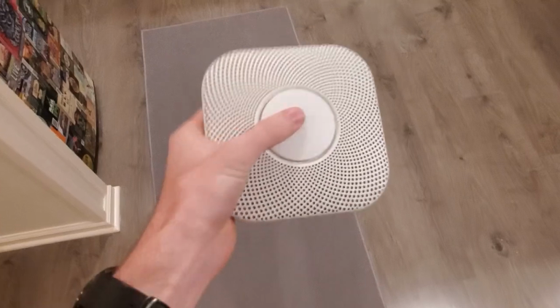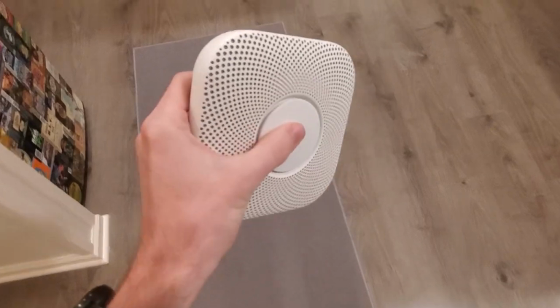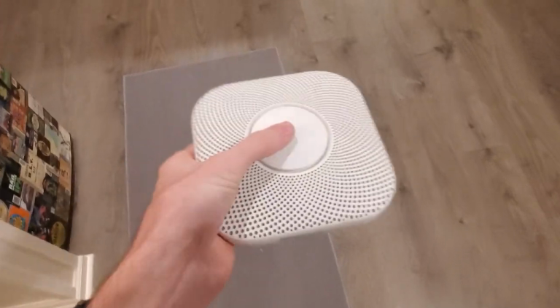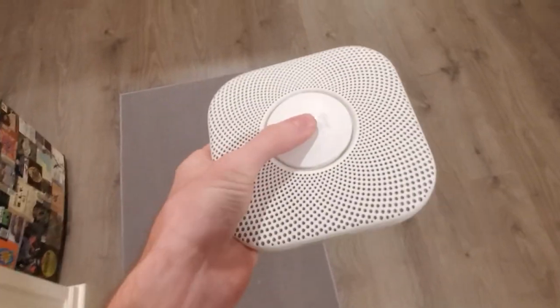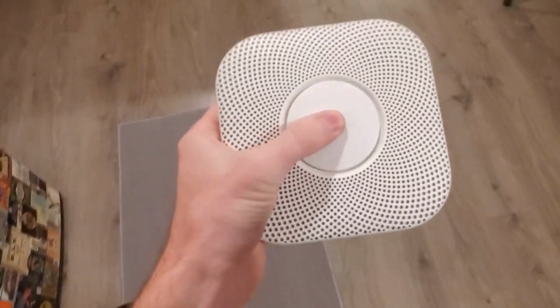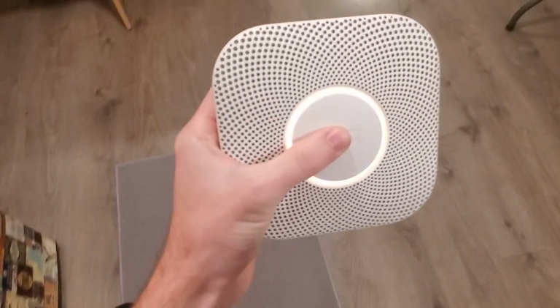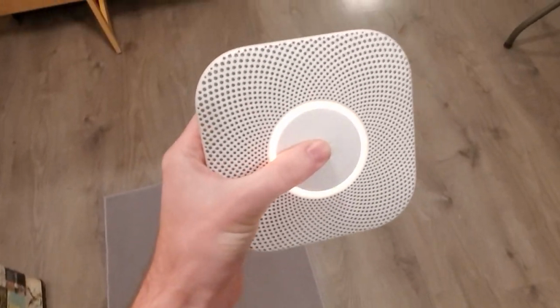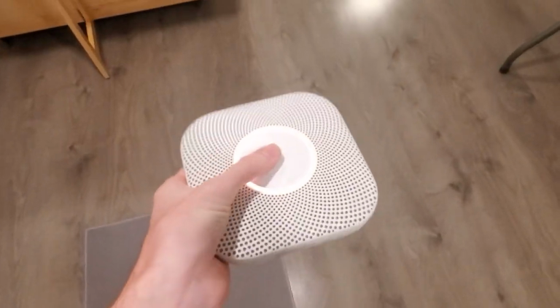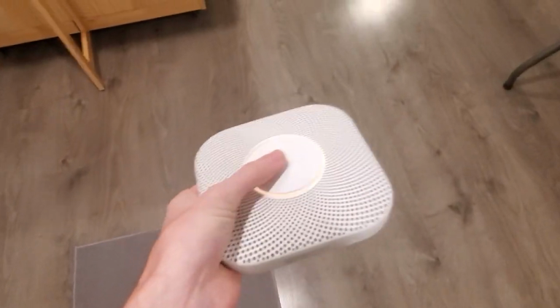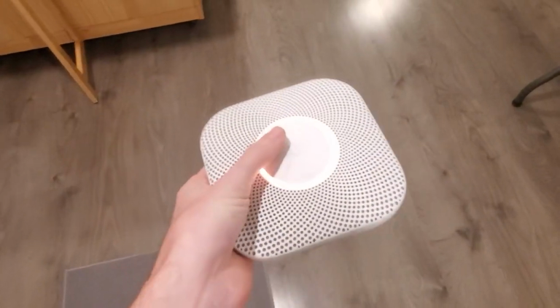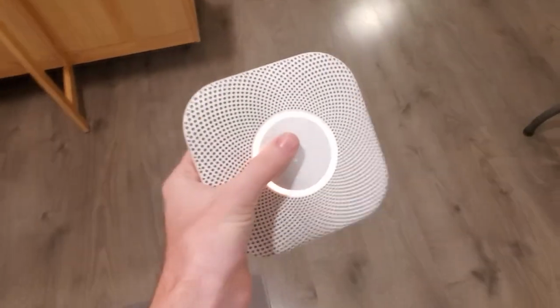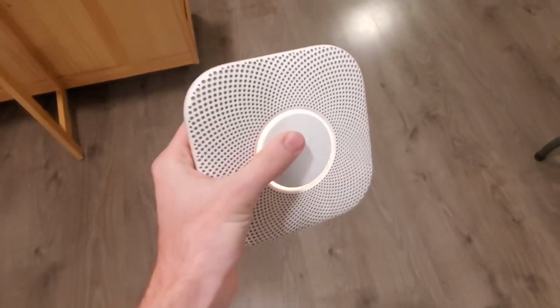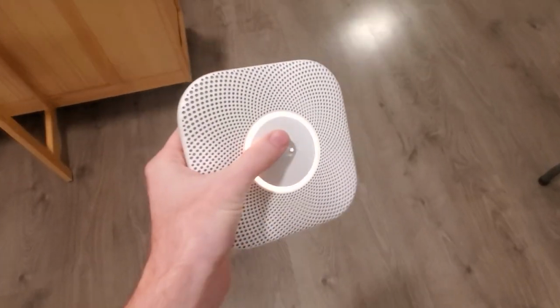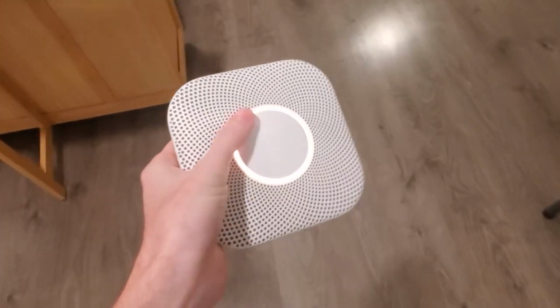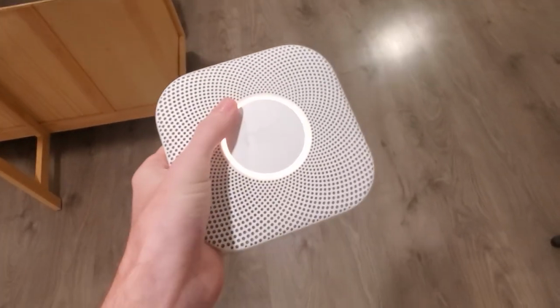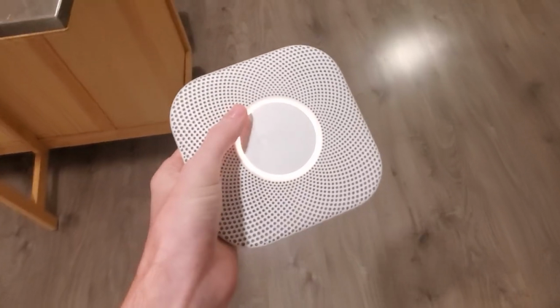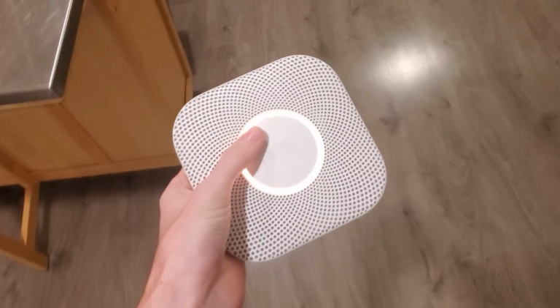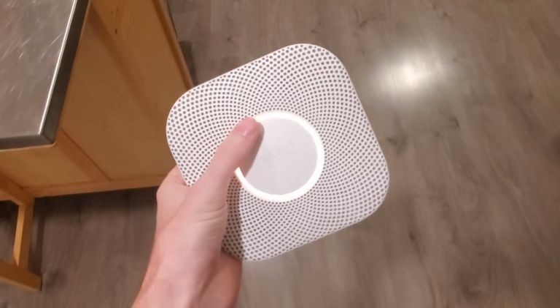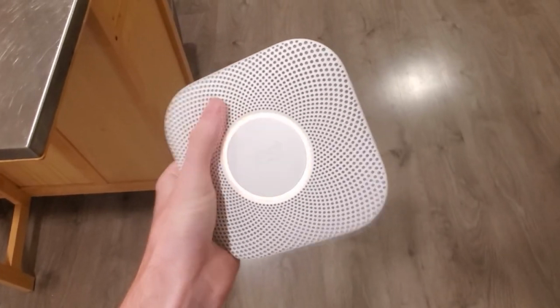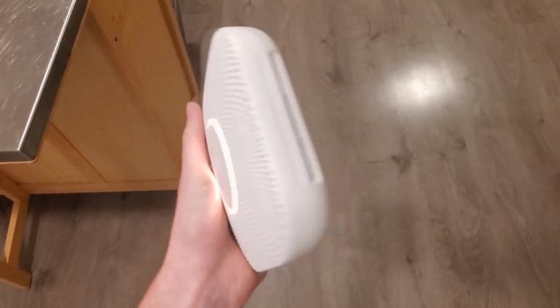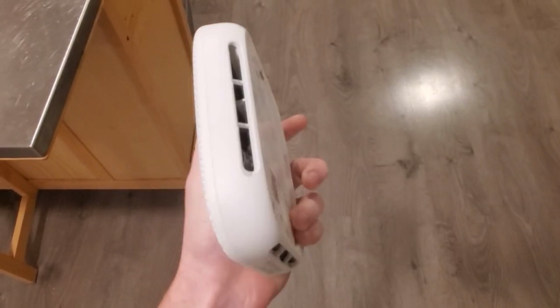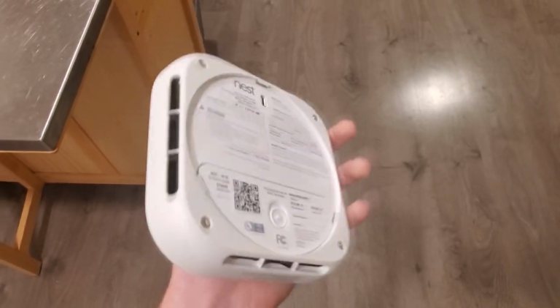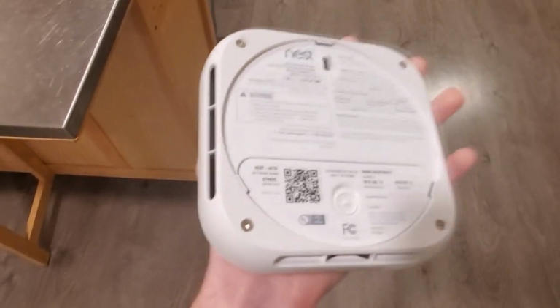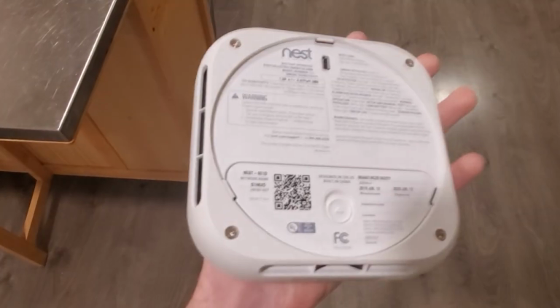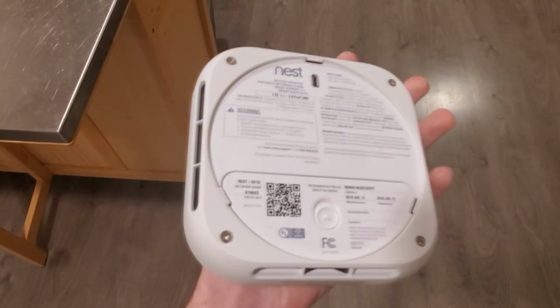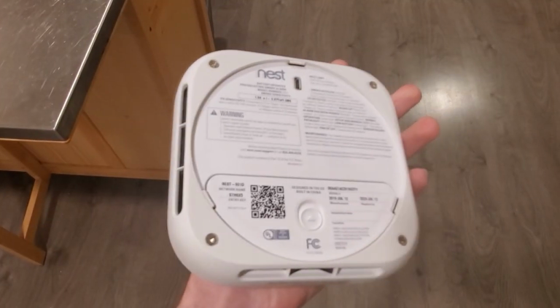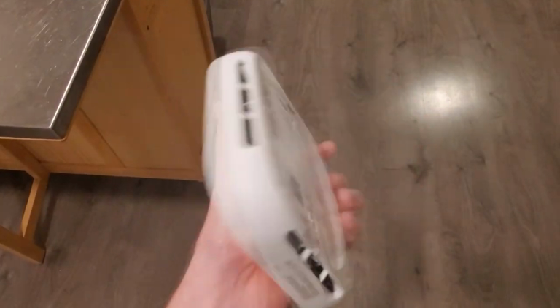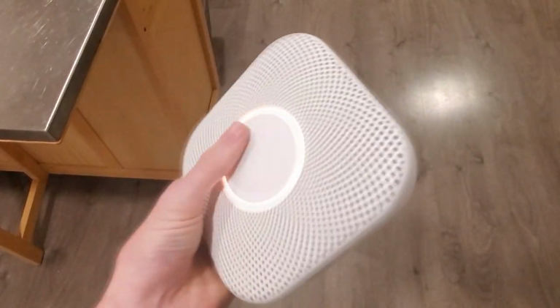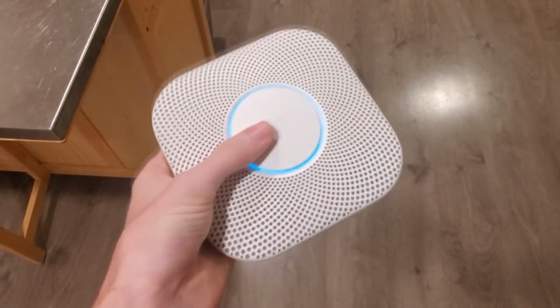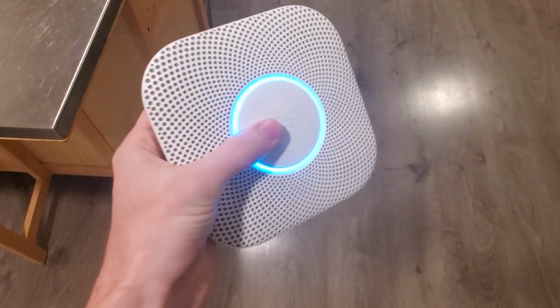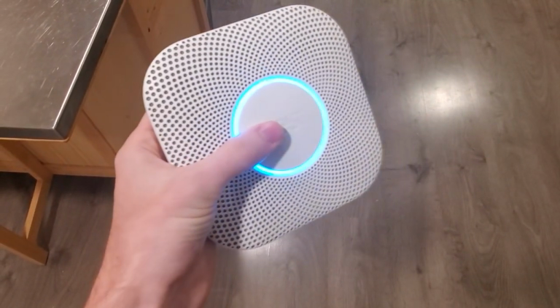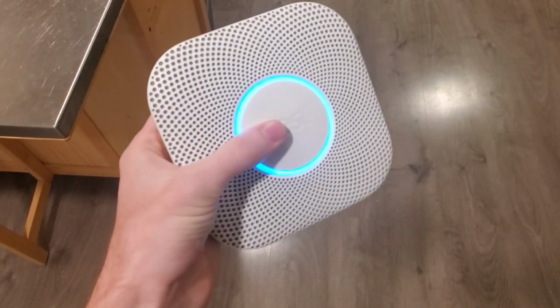So, this is pretty cool. It's one of those, like, Nest... Heads up. Nest Protect is disconnected from the internet in the family room. Well, yeah. It's not on the wall. In the family room.